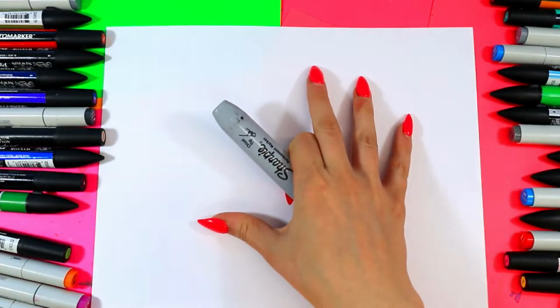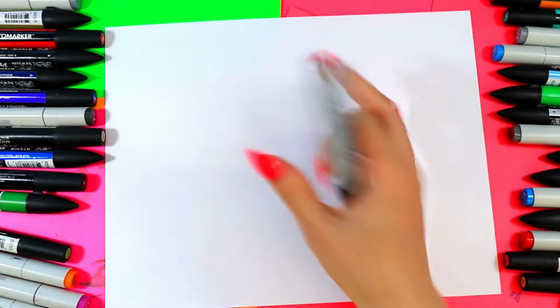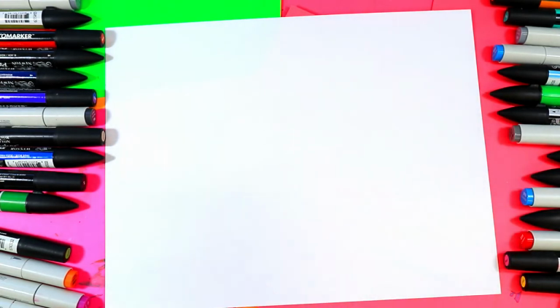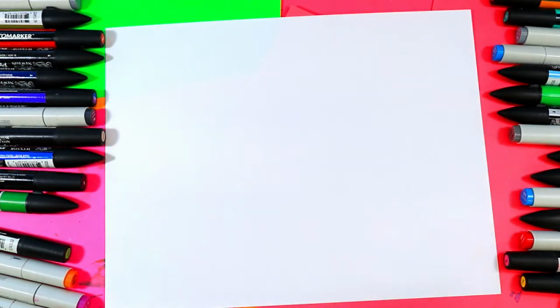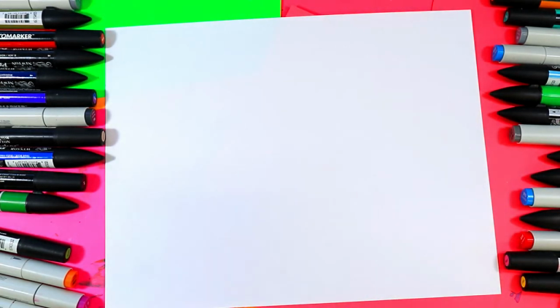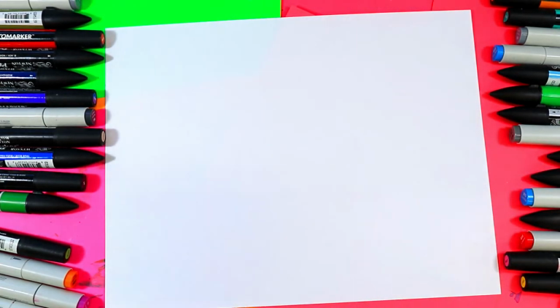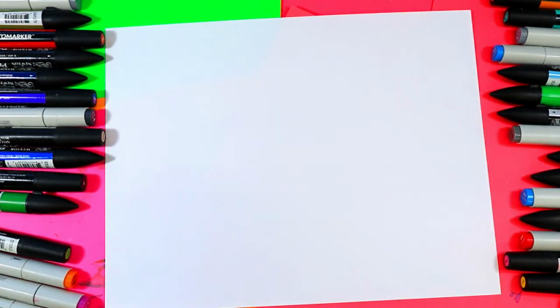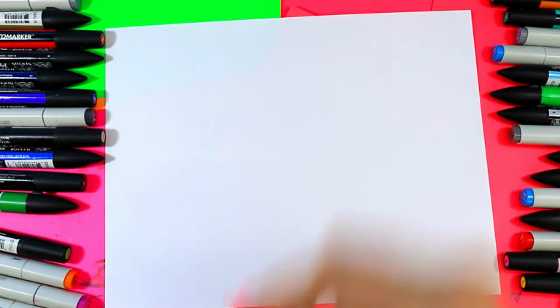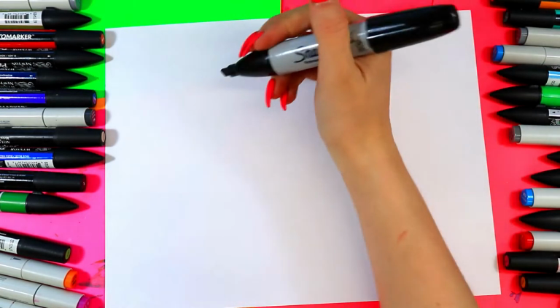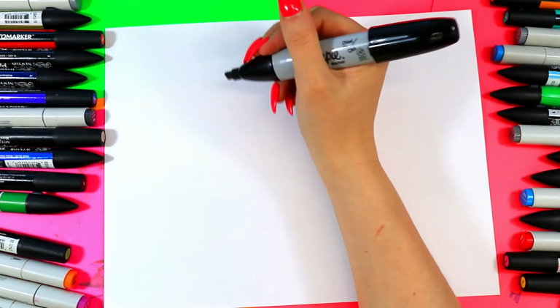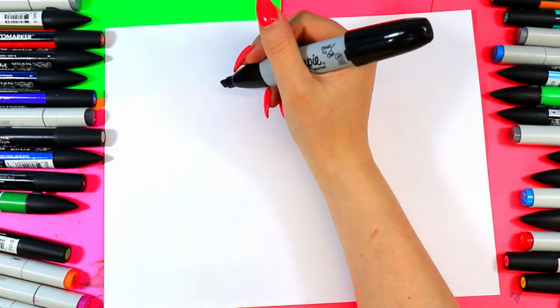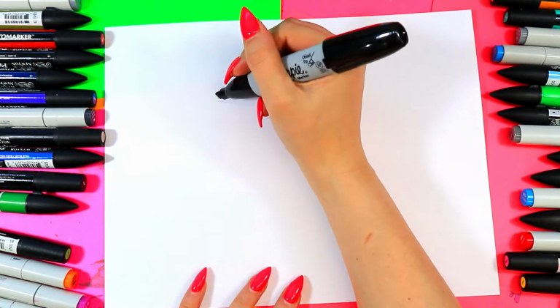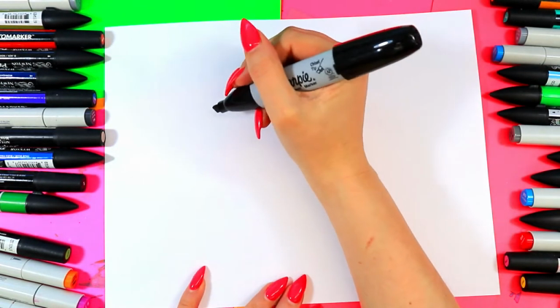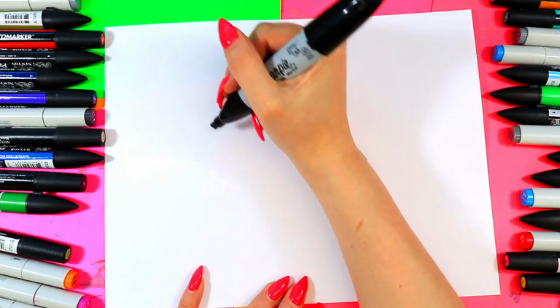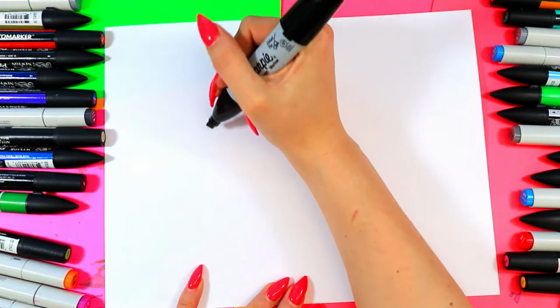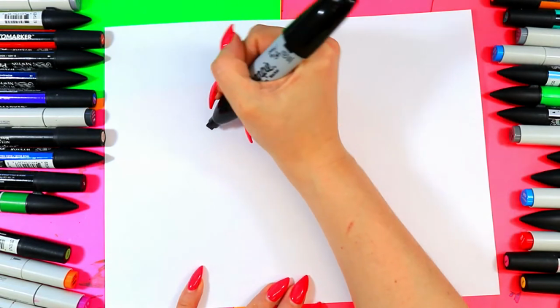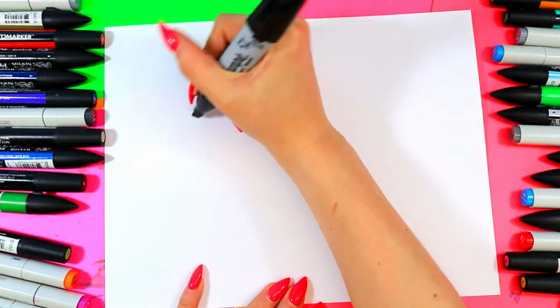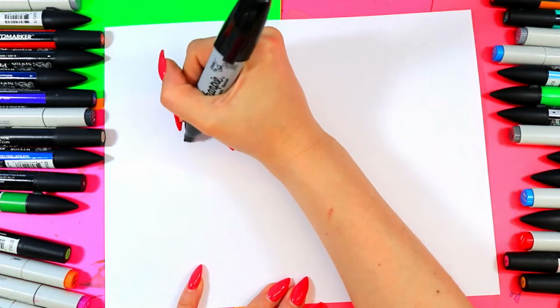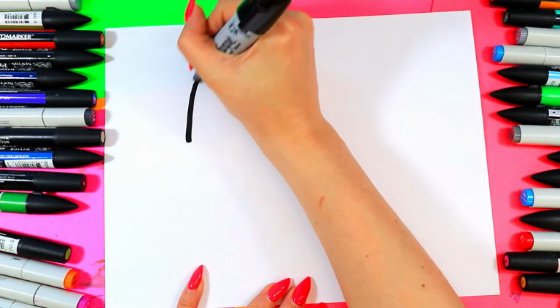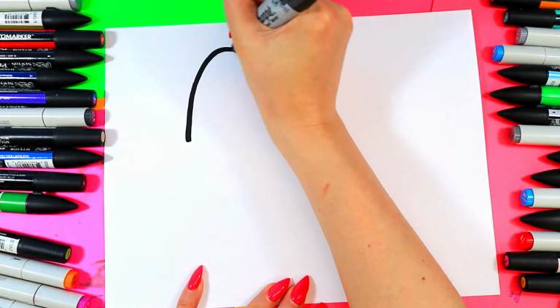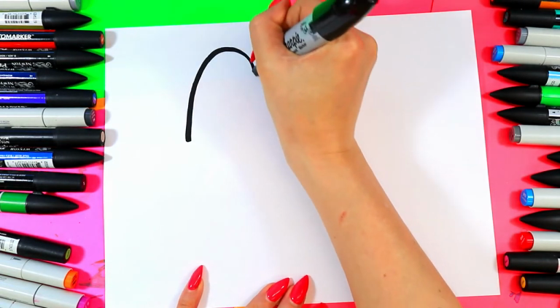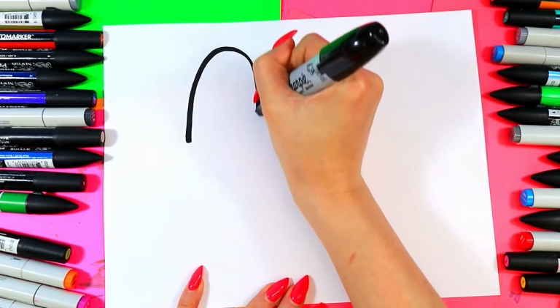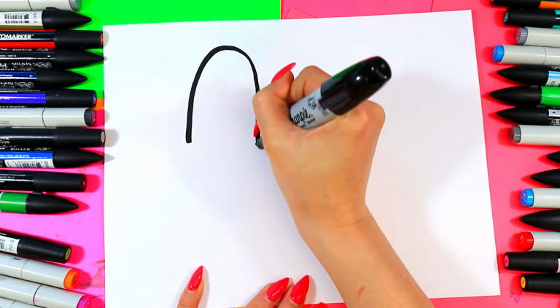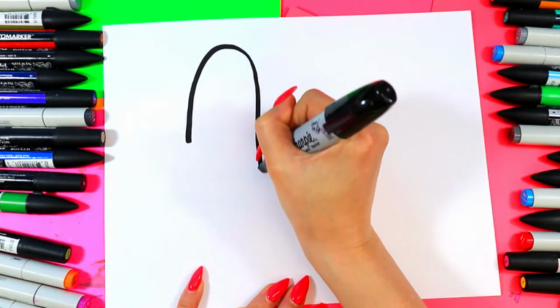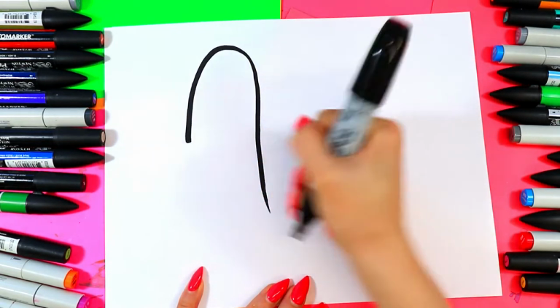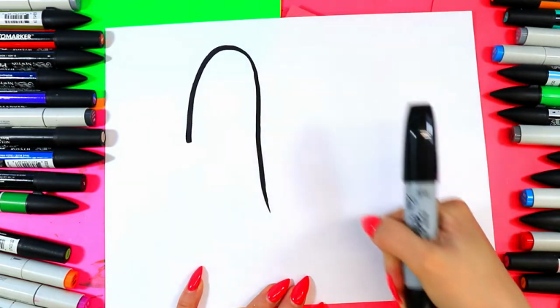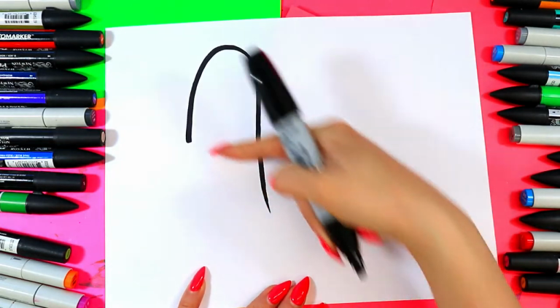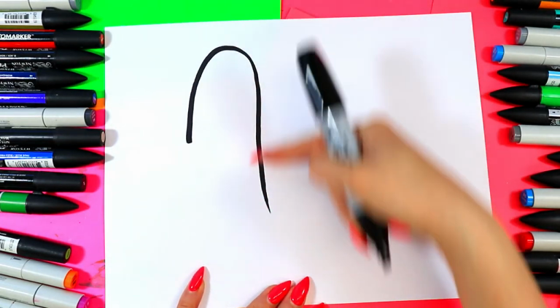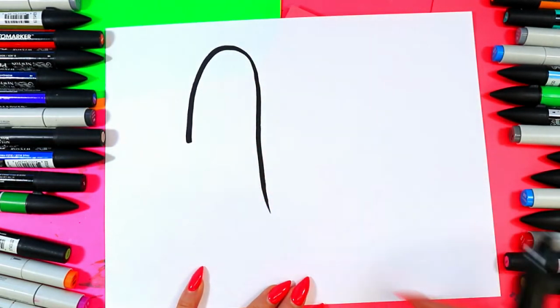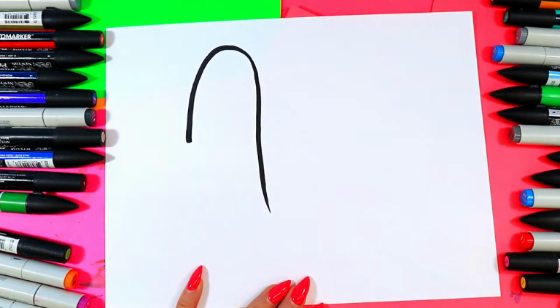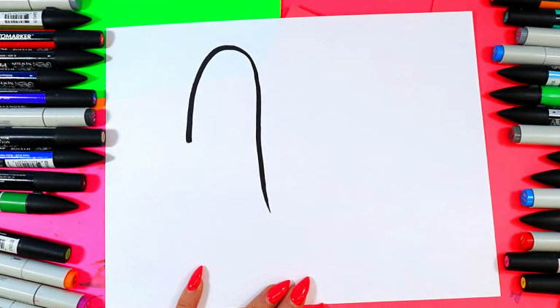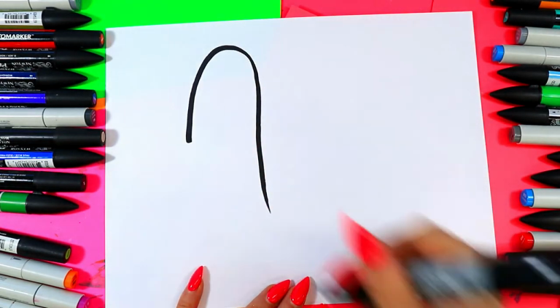So we're going to be drawing a banana. We're going to keep it a normal banana. Begin with a nice curving line for the fruit of the banana. I'm going to bring one line a lot longer down compared to the first line.